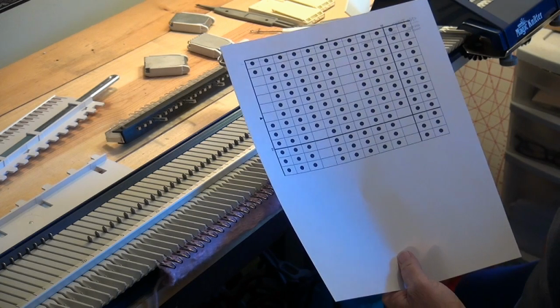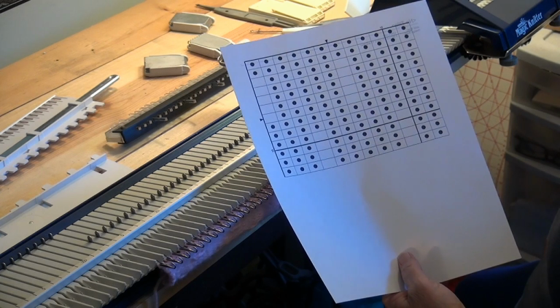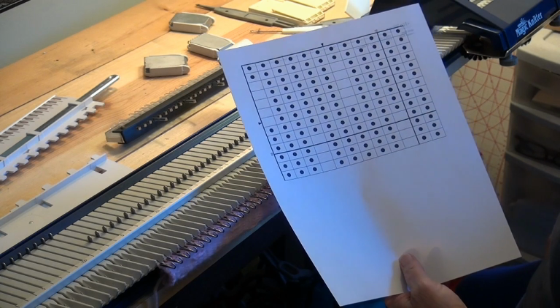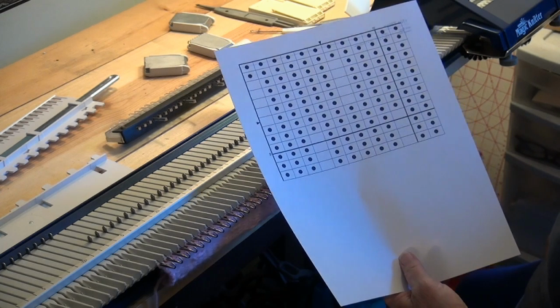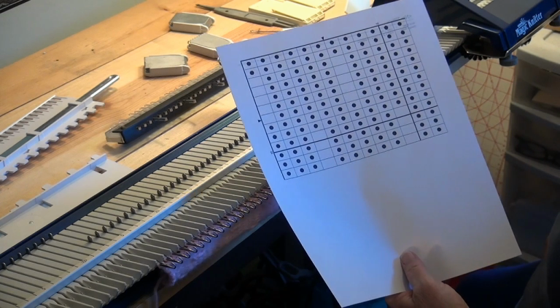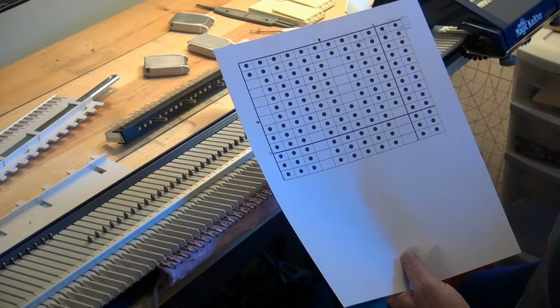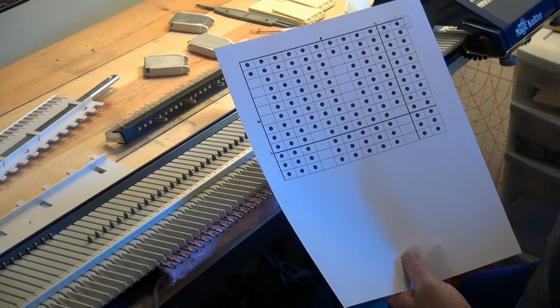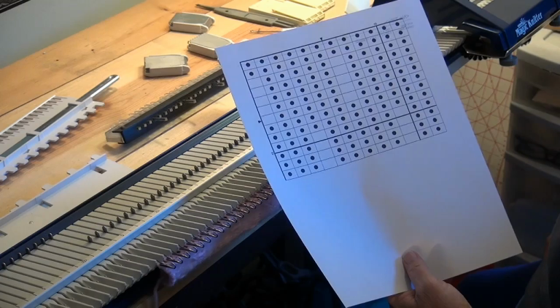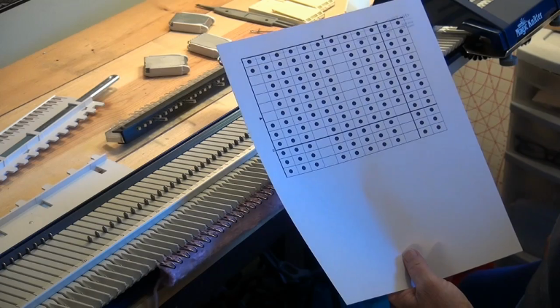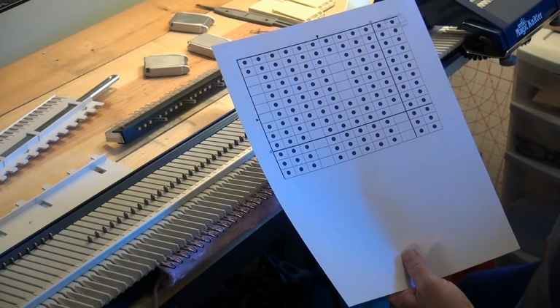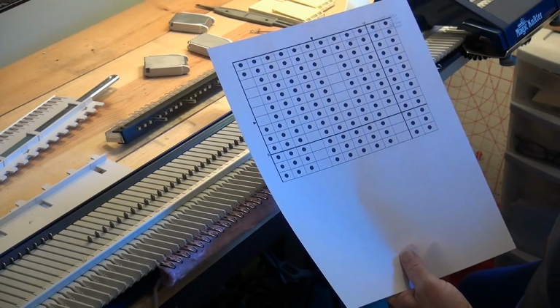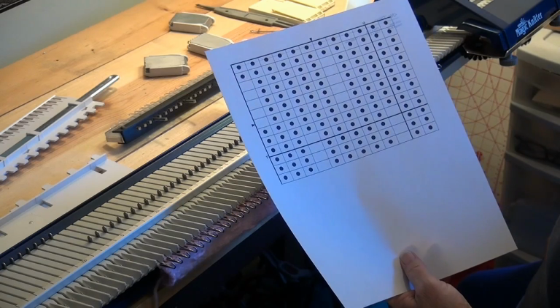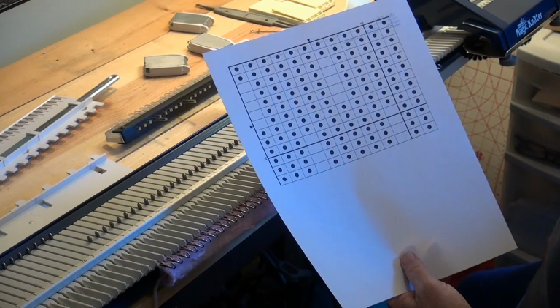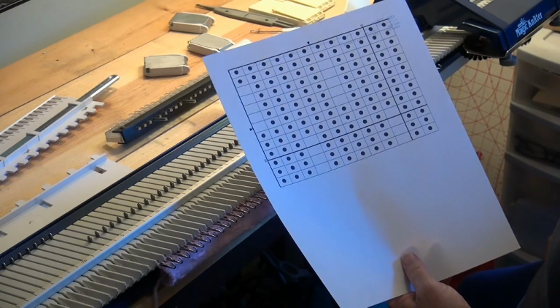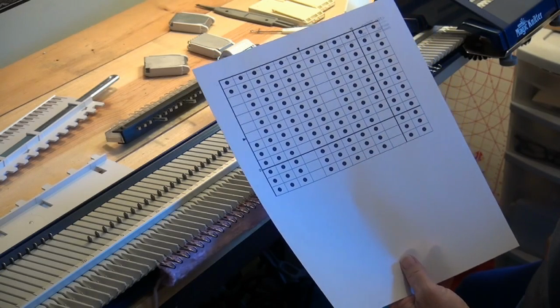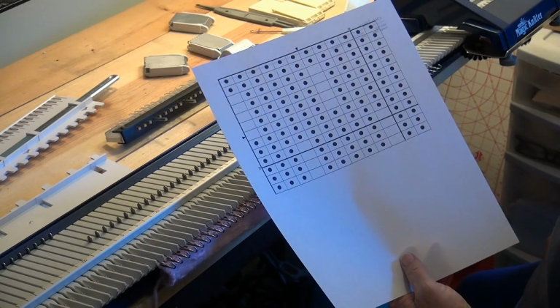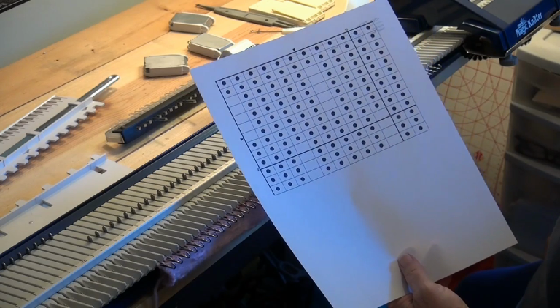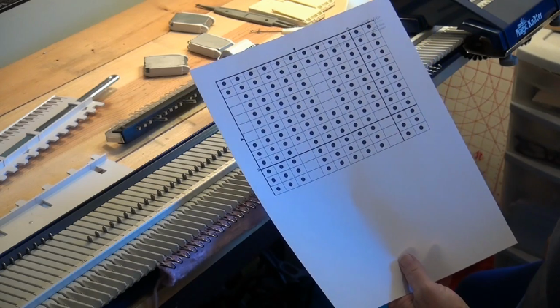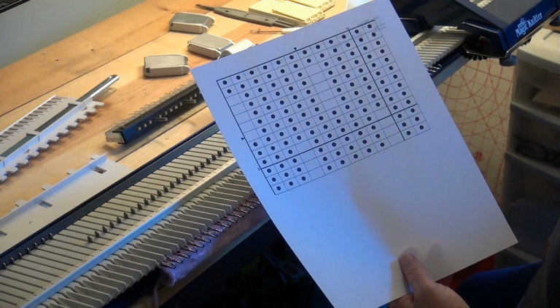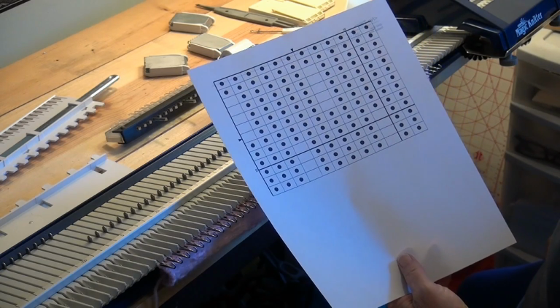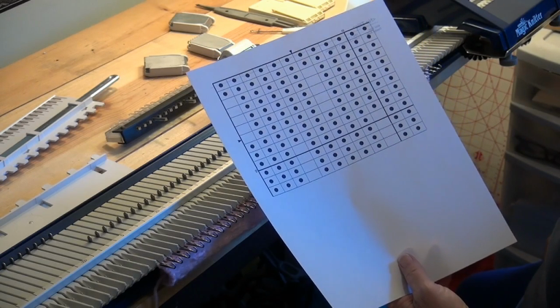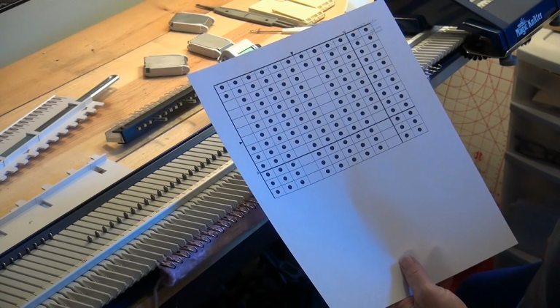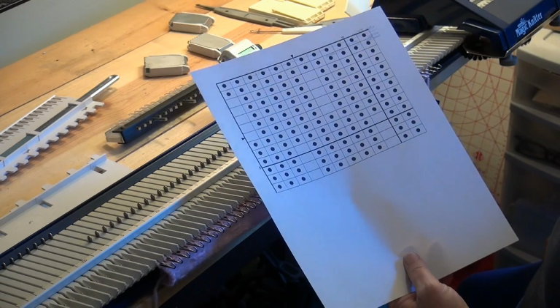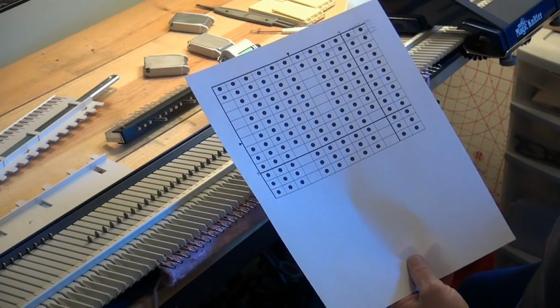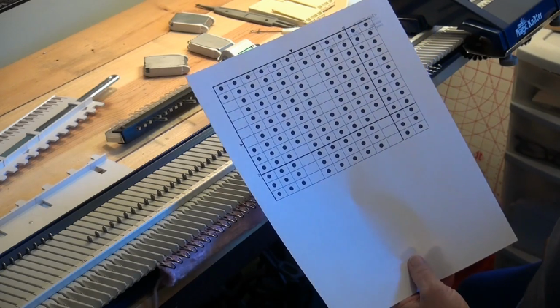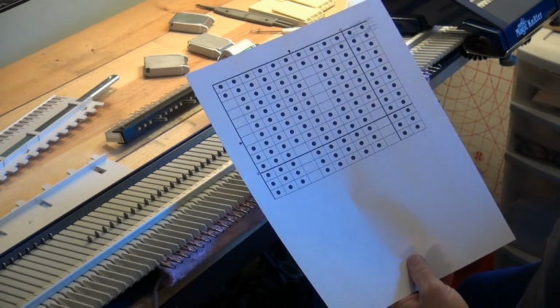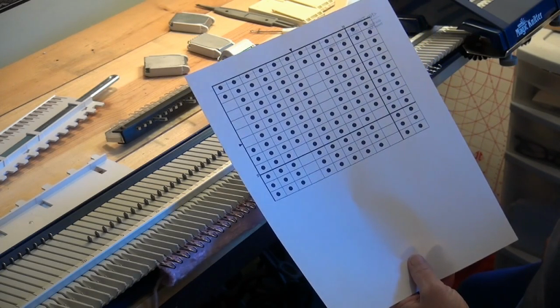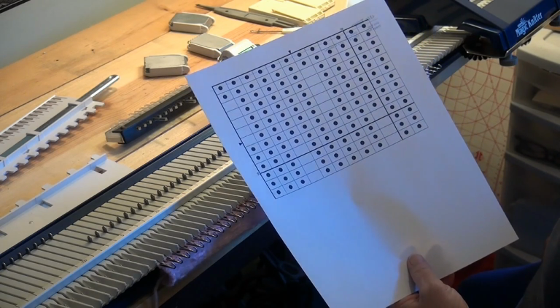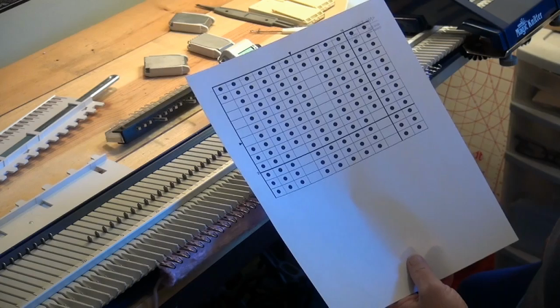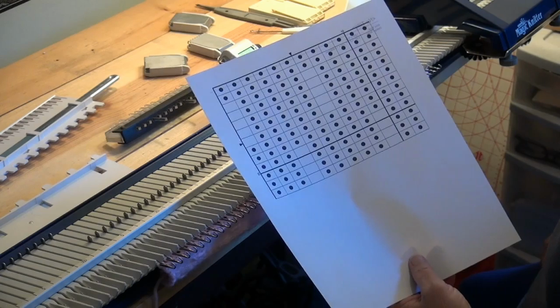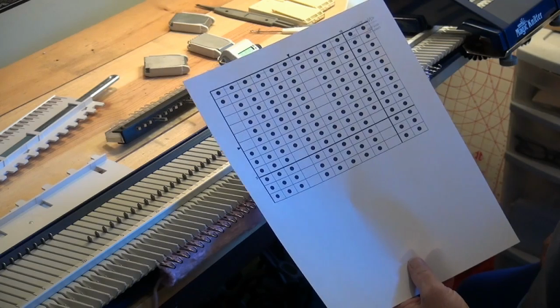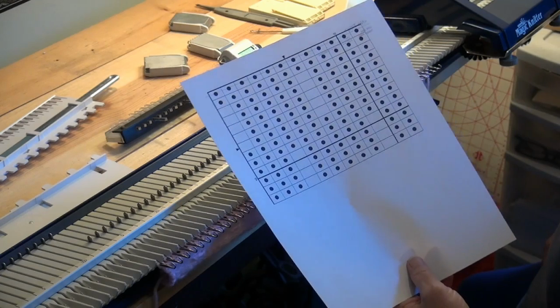To do a tuck stitch on this machine is fairly easy. This is the pattern I used — the design I used for the bubble stitch hat.